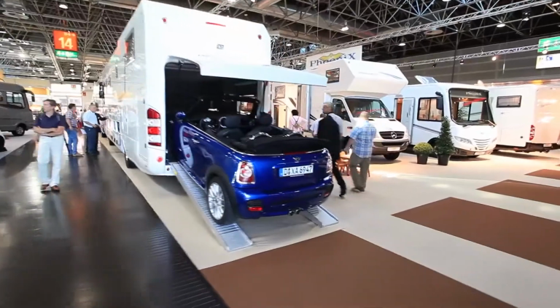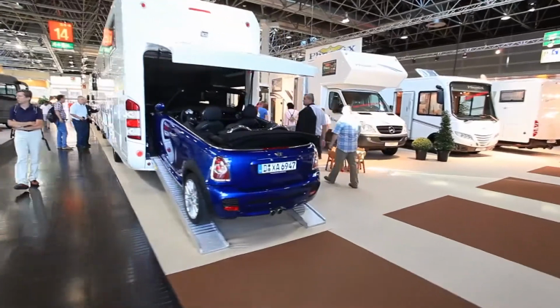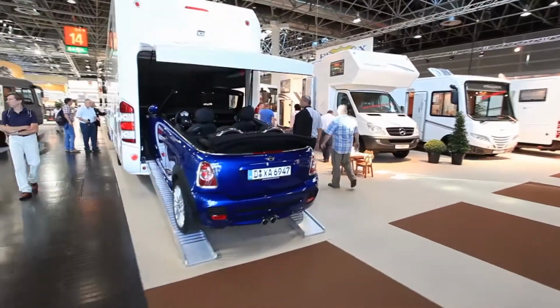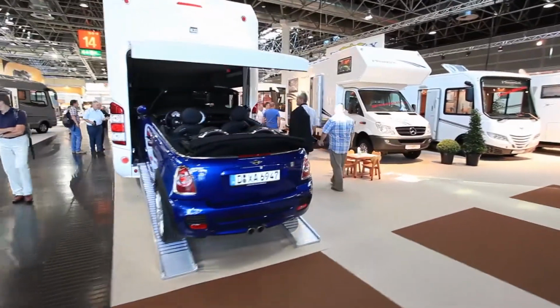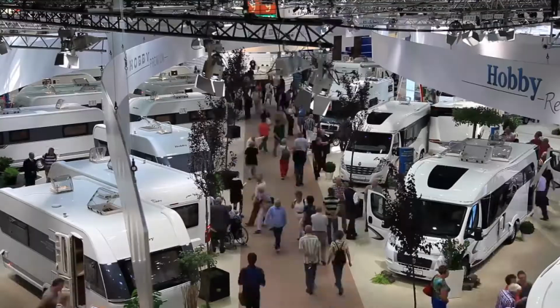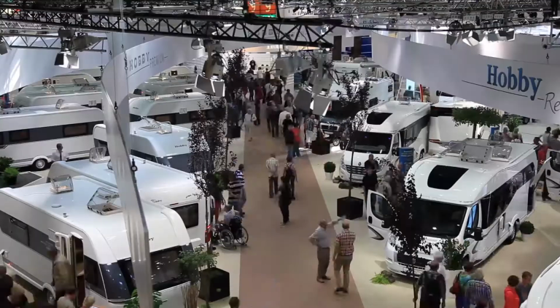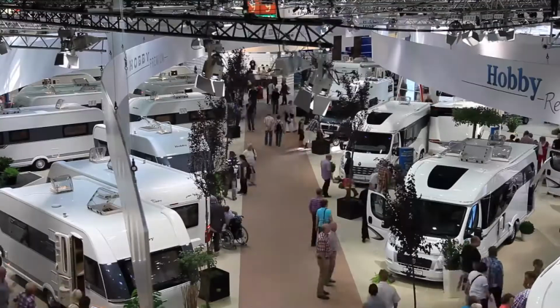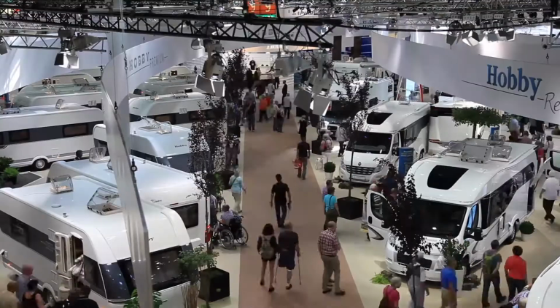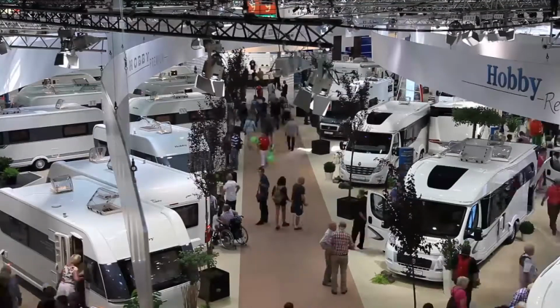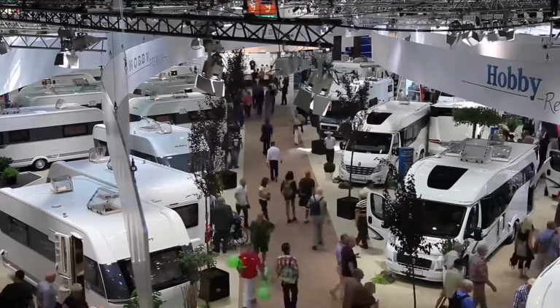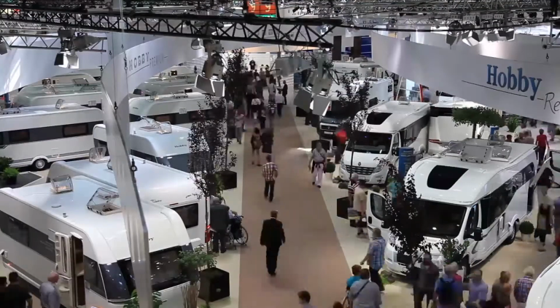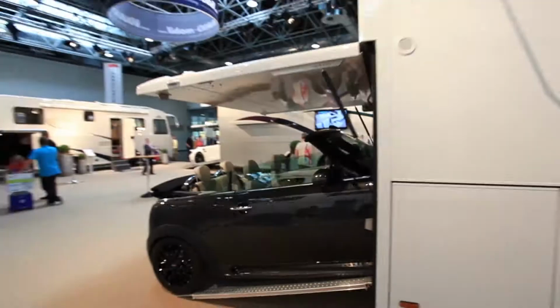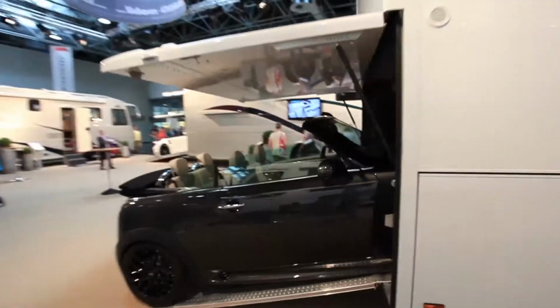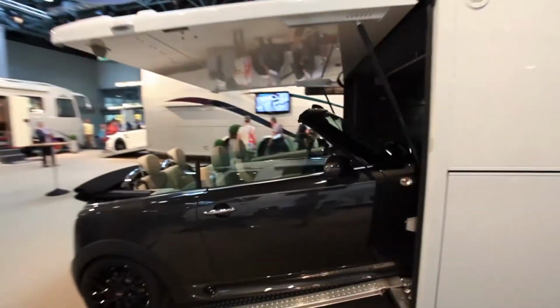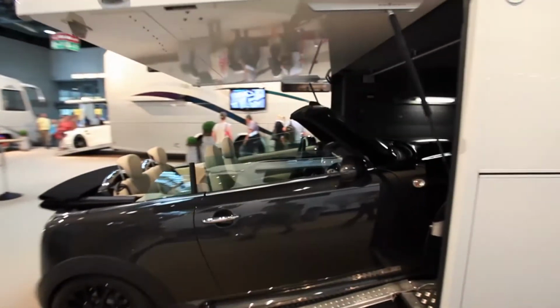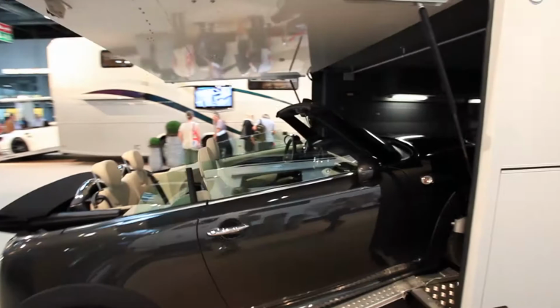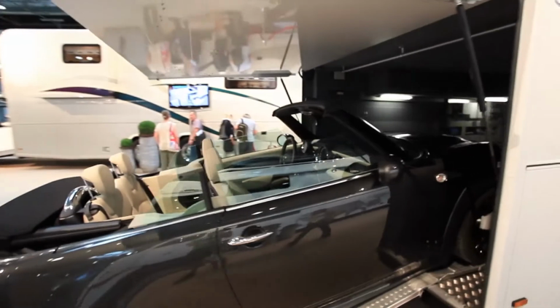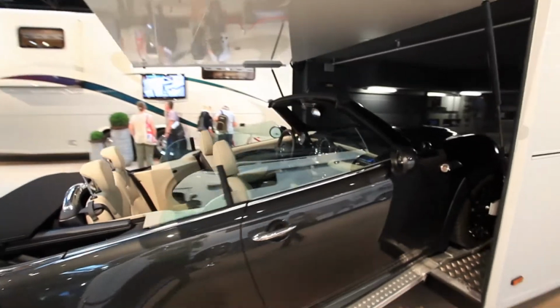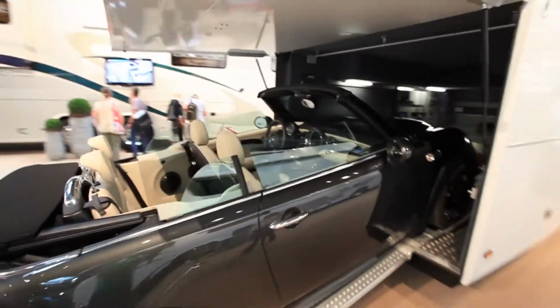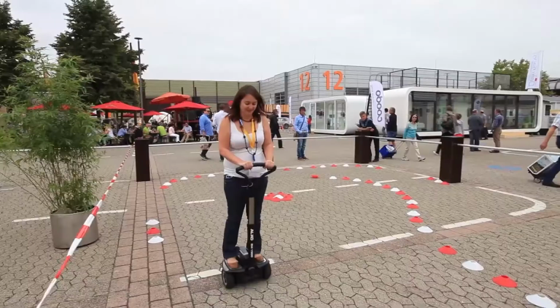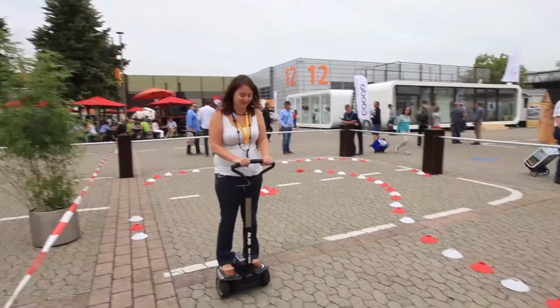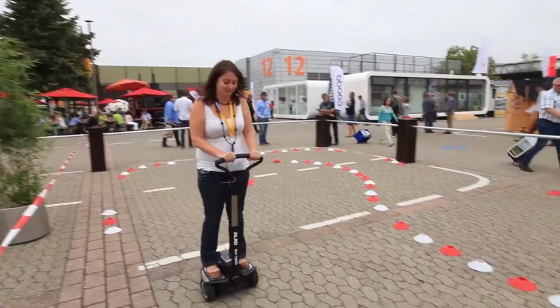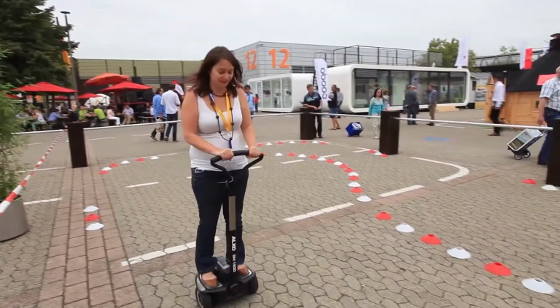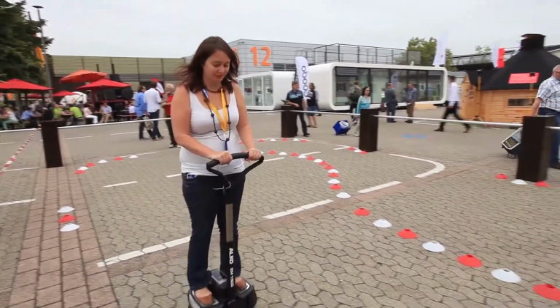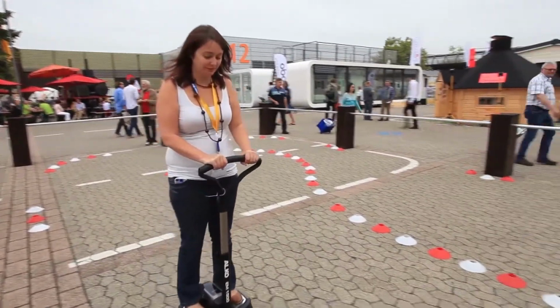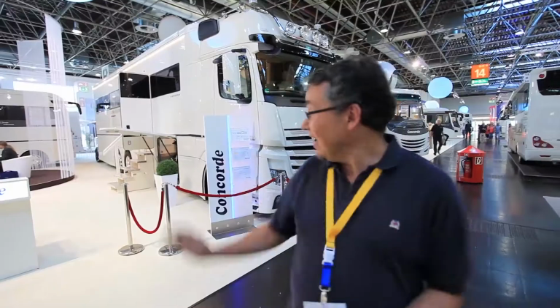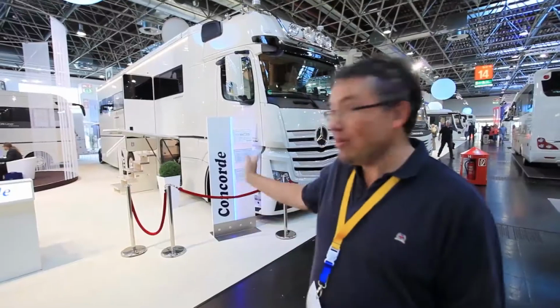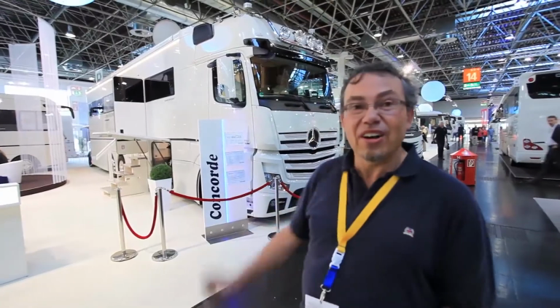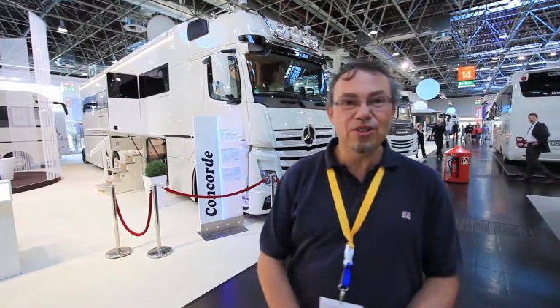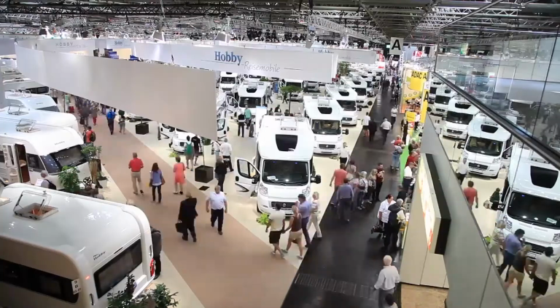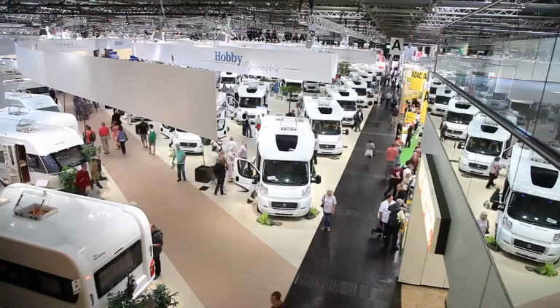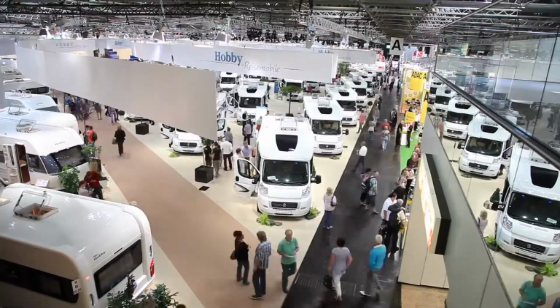We're here at the 2013 Caravan Salon at Dusseldorf. It's the biggest motorhome show in Europe, where a lot of the manufacturers launch new models each year. Let's go and take a look.